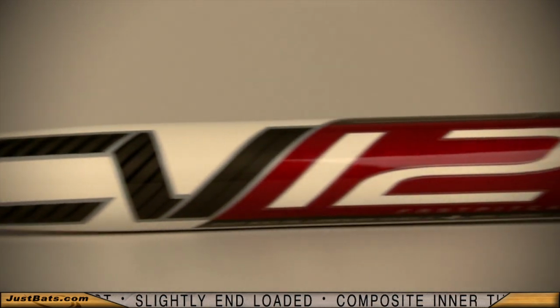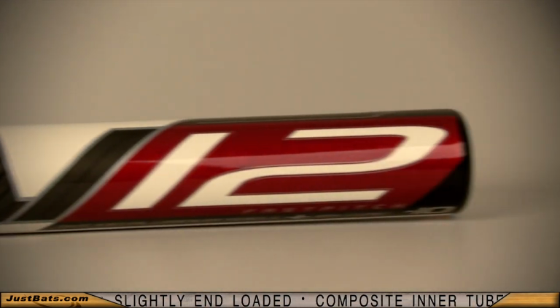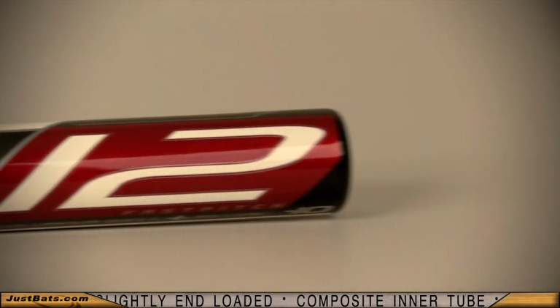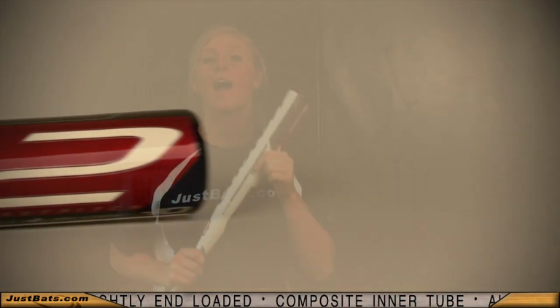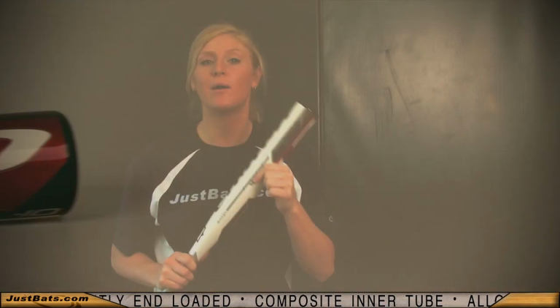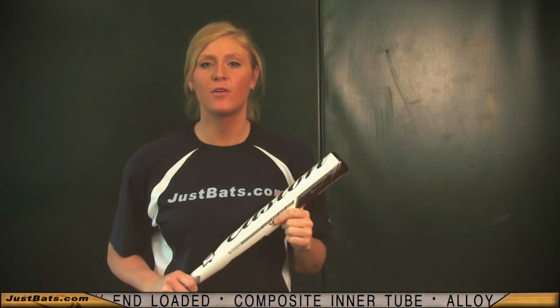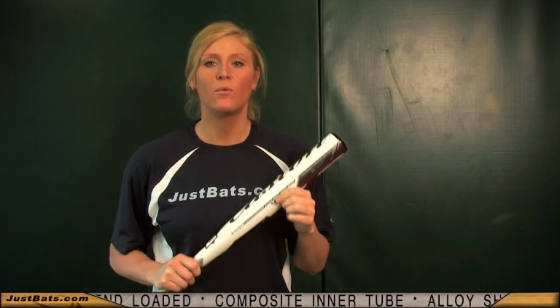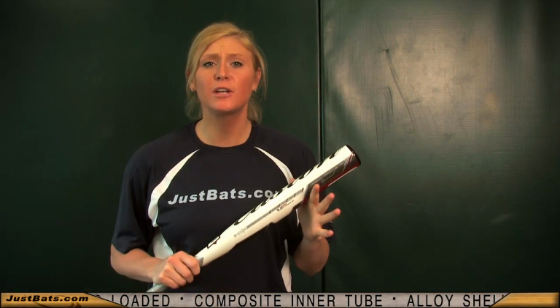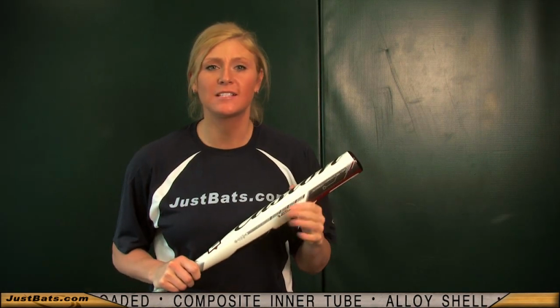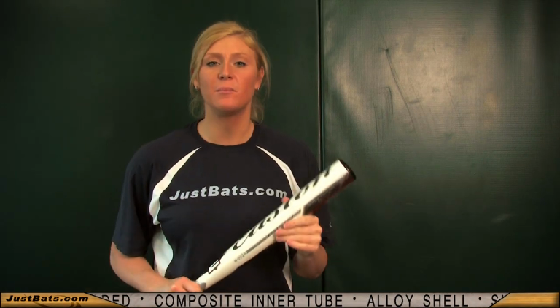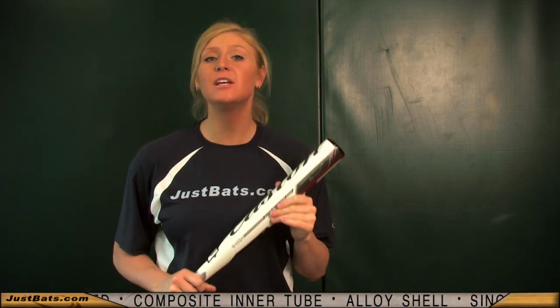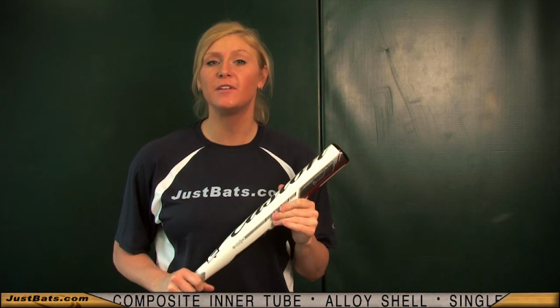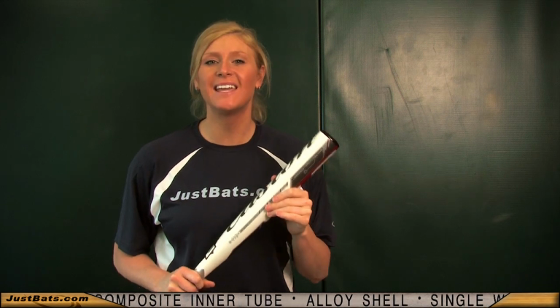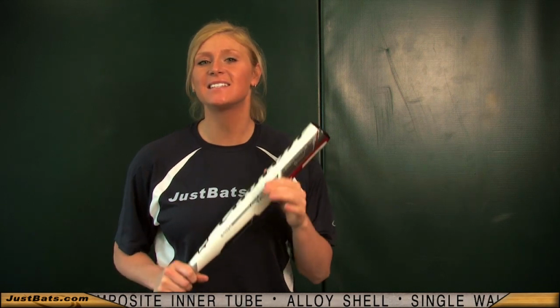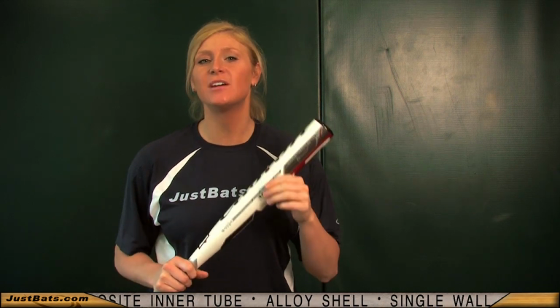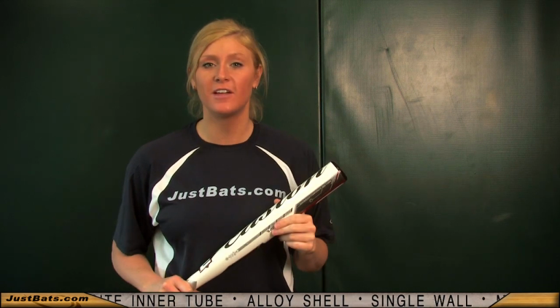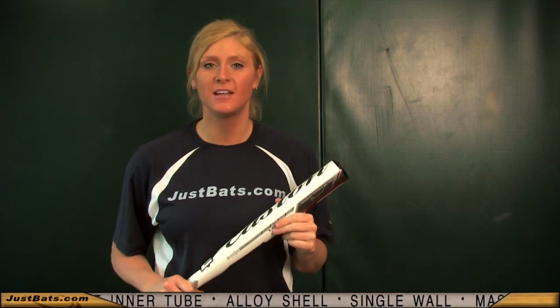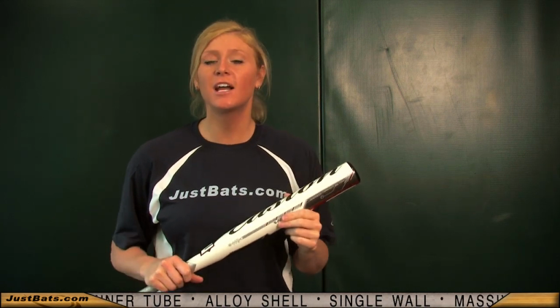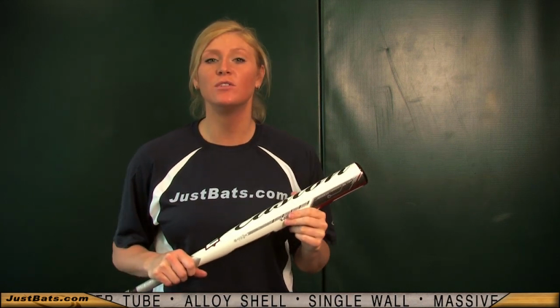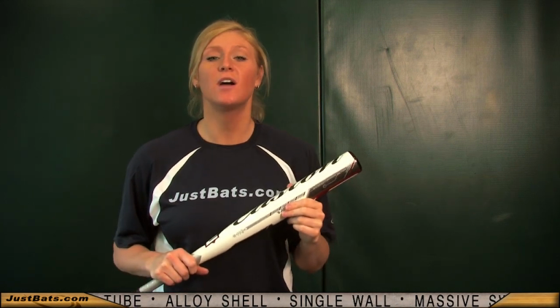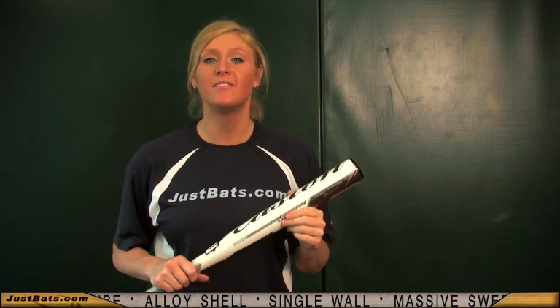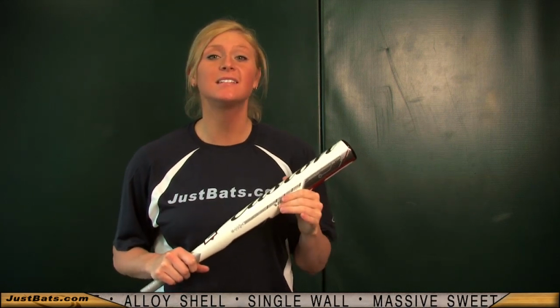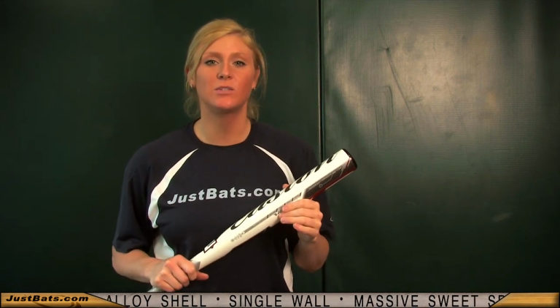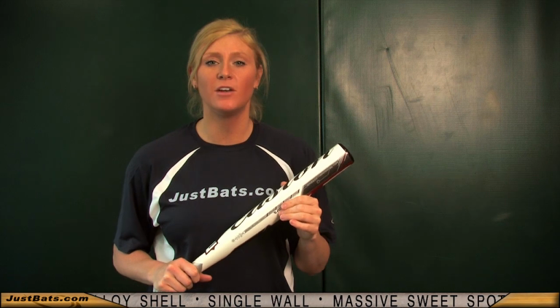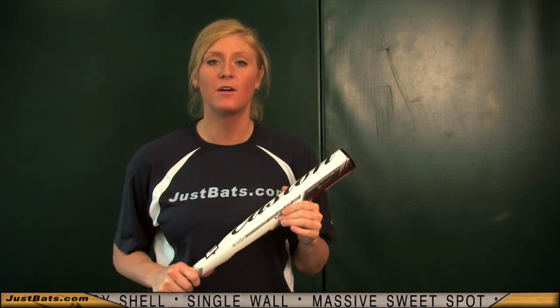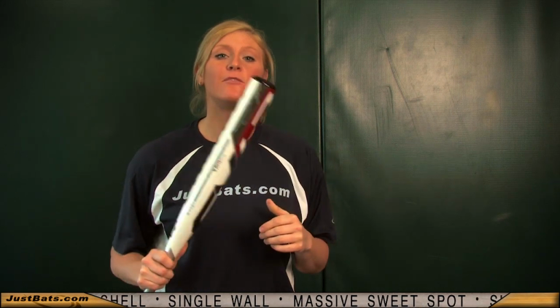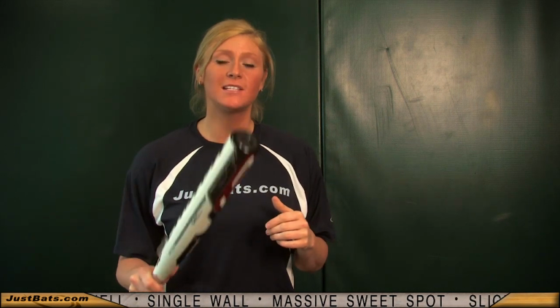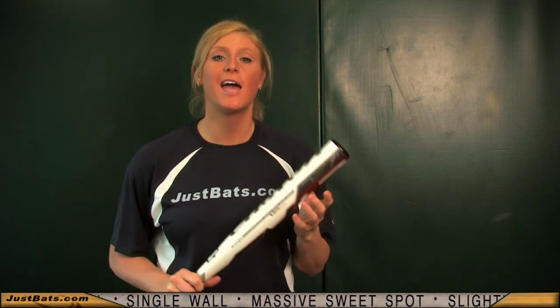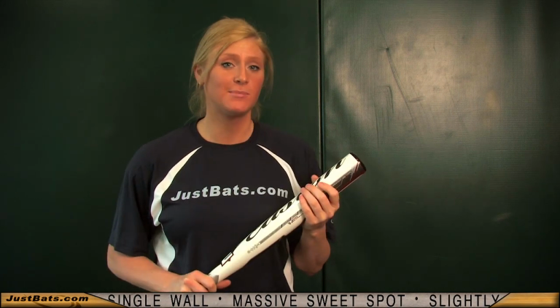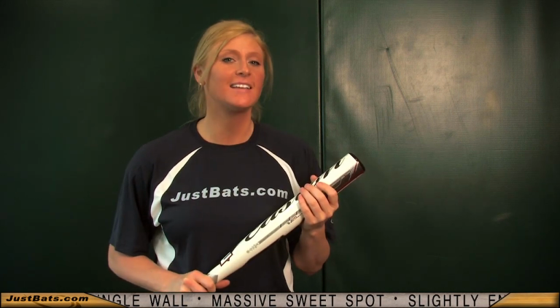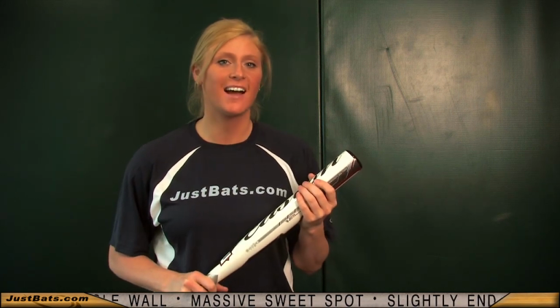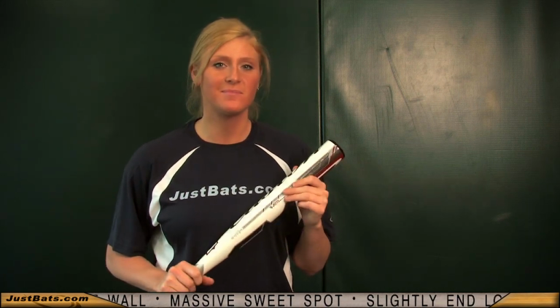Composite, alloy — how about both? What more can you ask for? Be a leader on the field like Easton is a leader in innovation. Check out the new 2011 Easton CV12 and remember, from click to hit at JustBats.com.